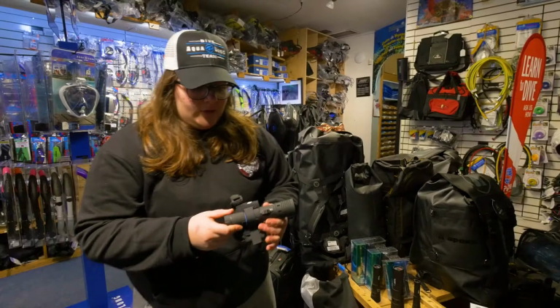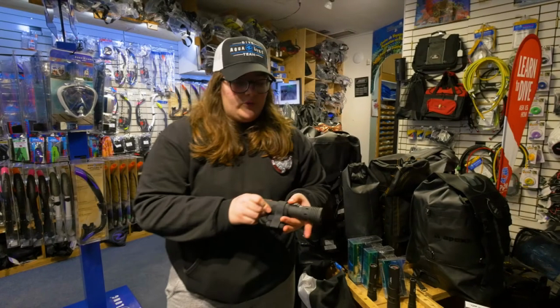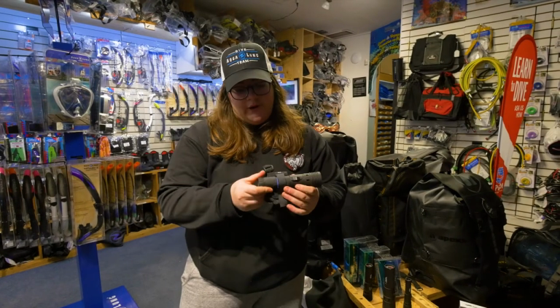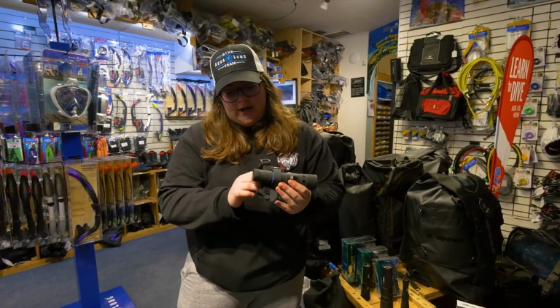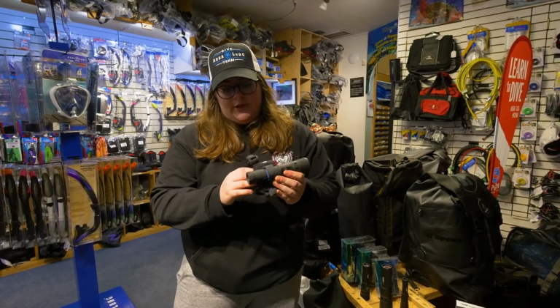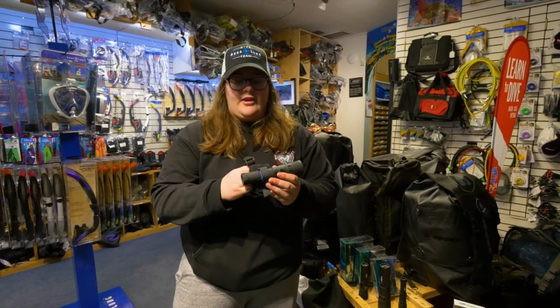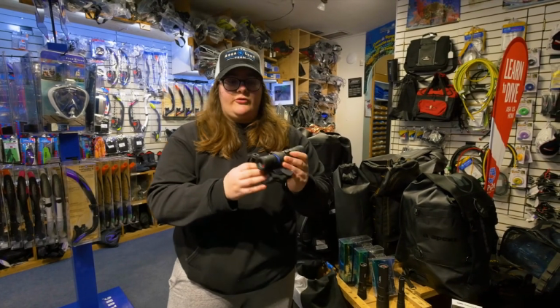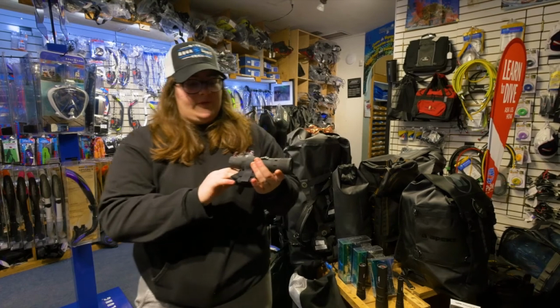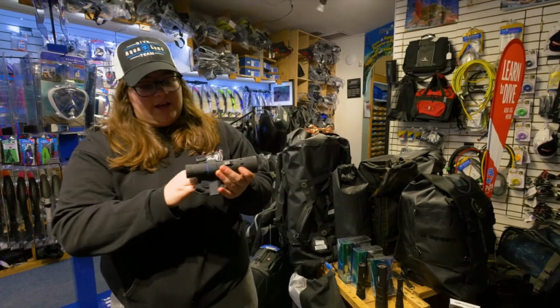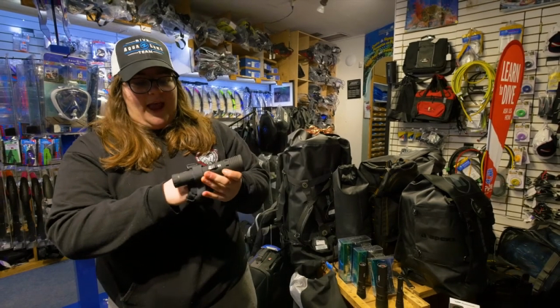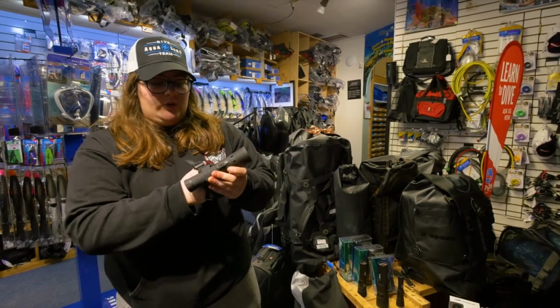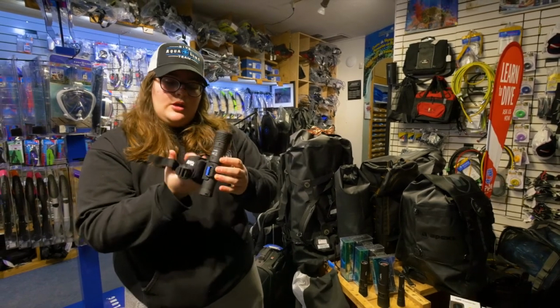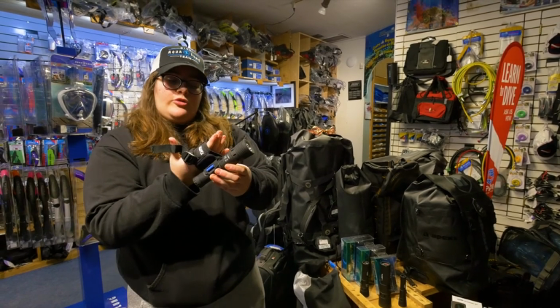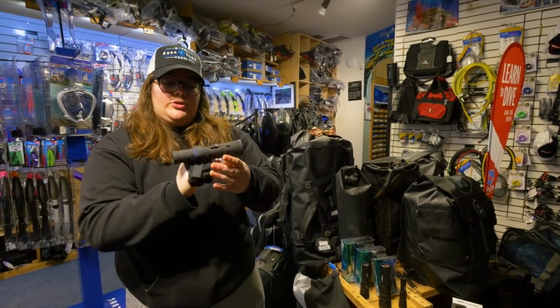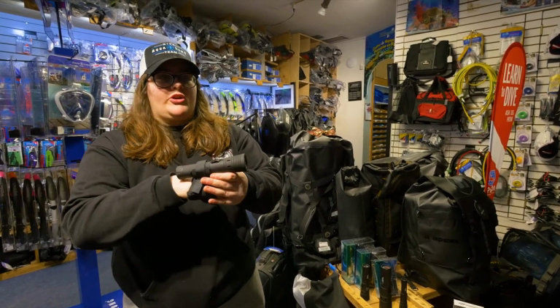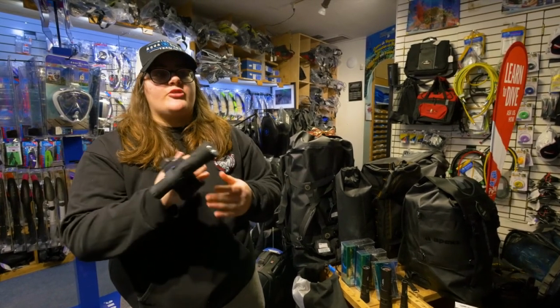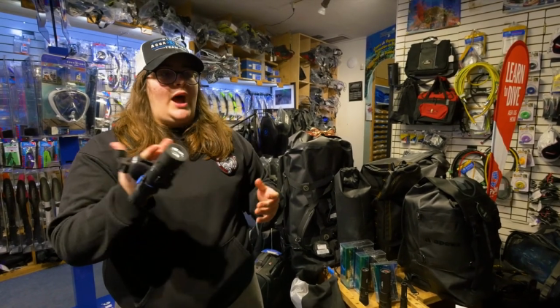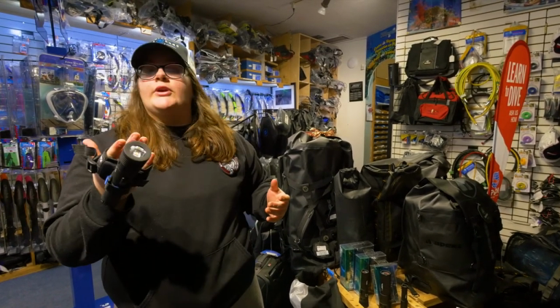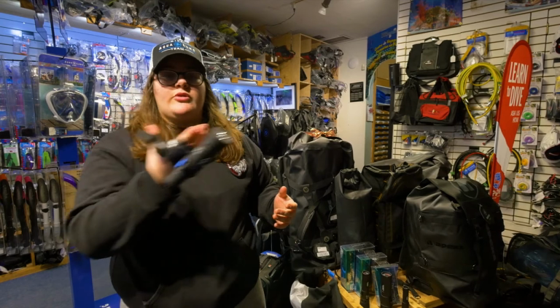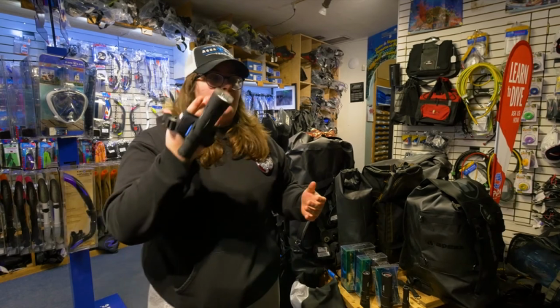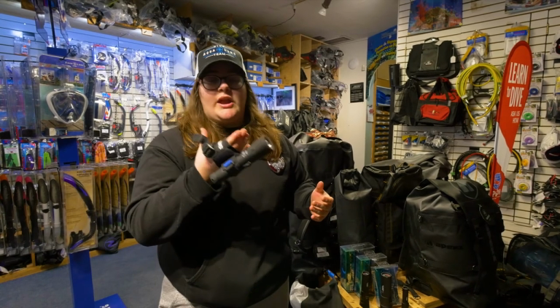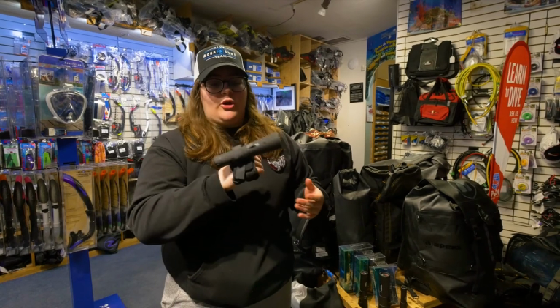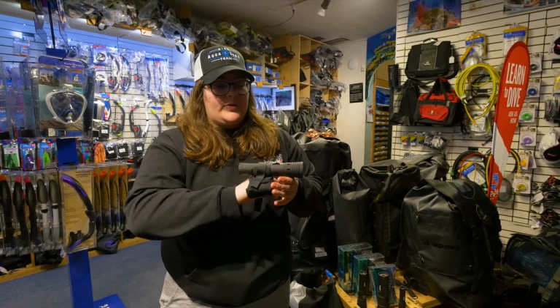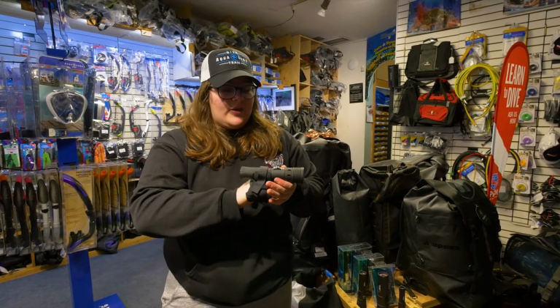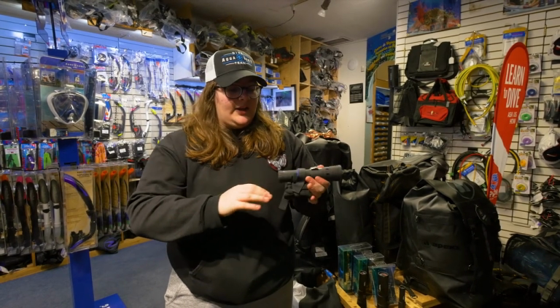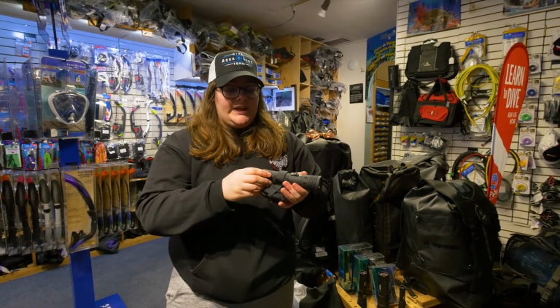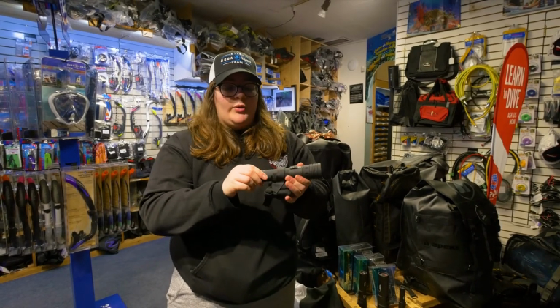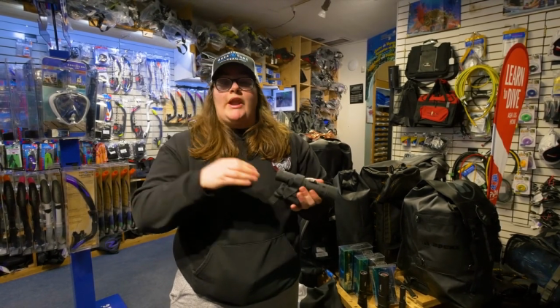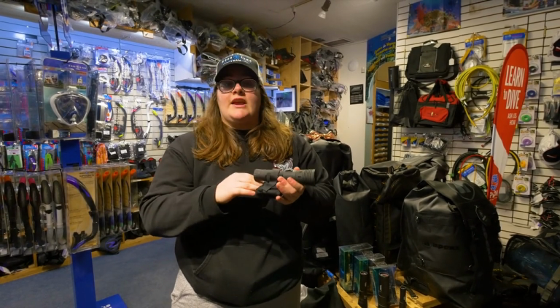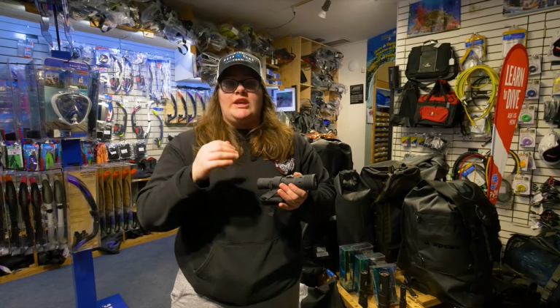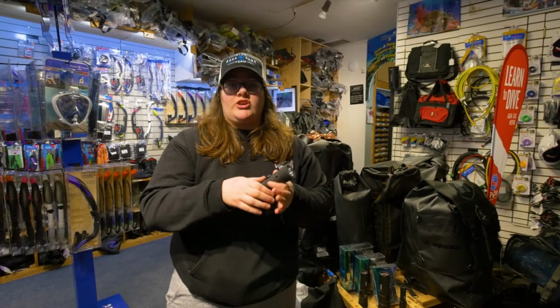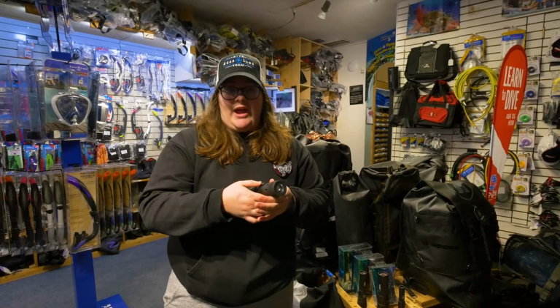There's also a really great accessory for this flashlight — a hand hold one so you can put this on your hand, leaving one hand free for your regulator and other things. It's really helpful when you don't want to have to think about keeping your flashlight in your hand.